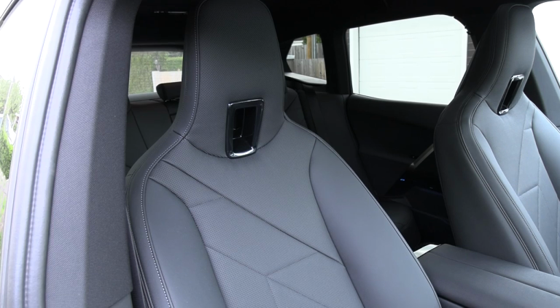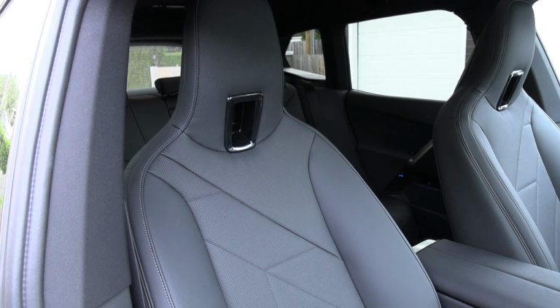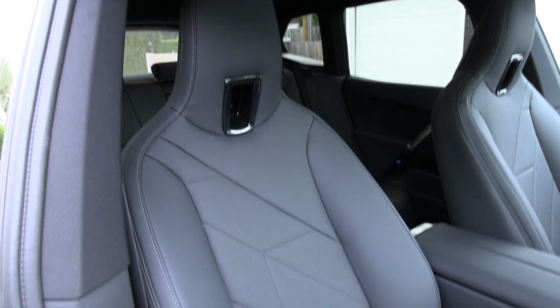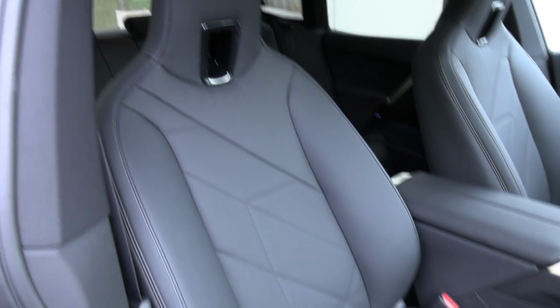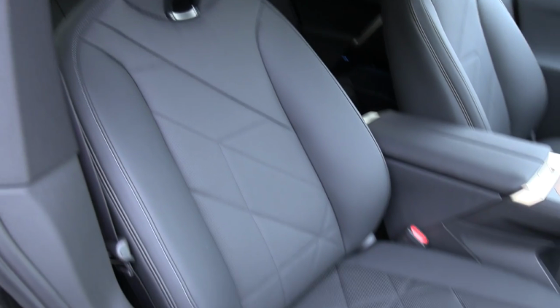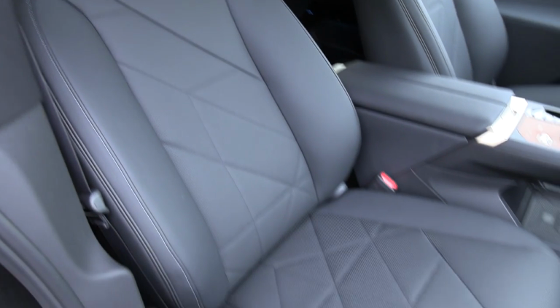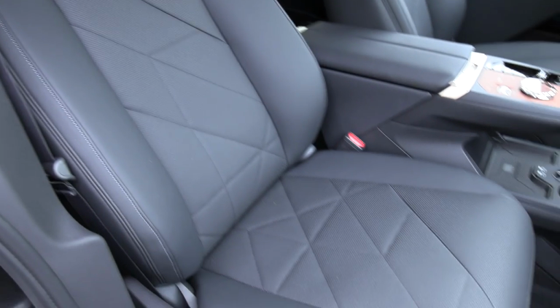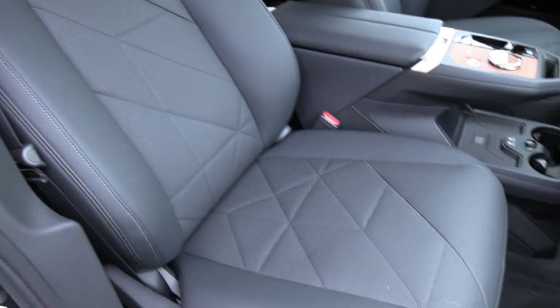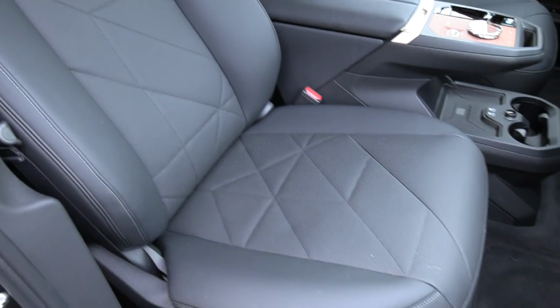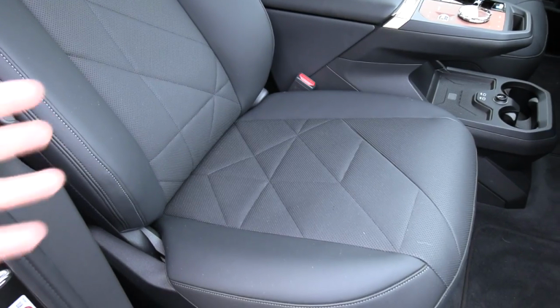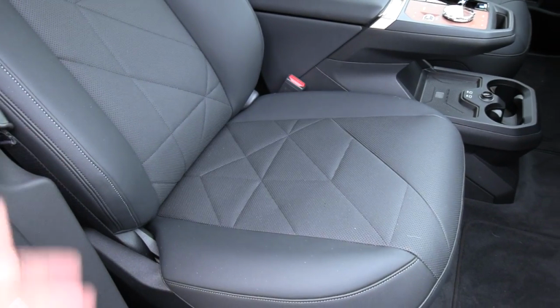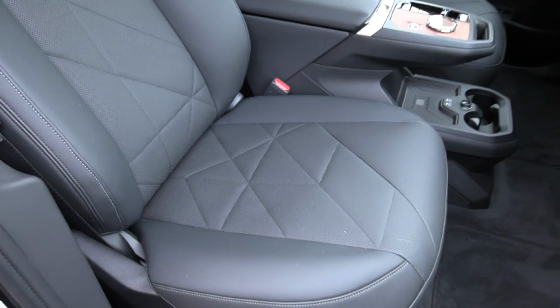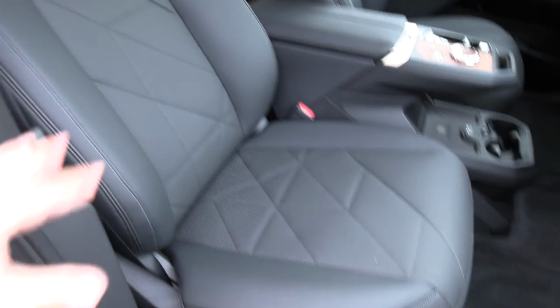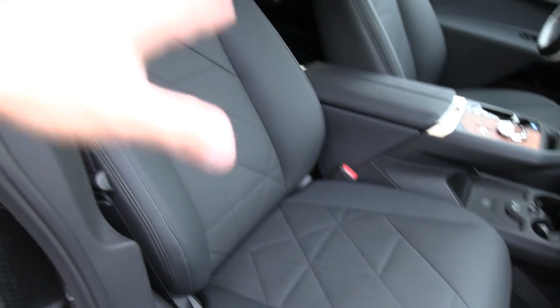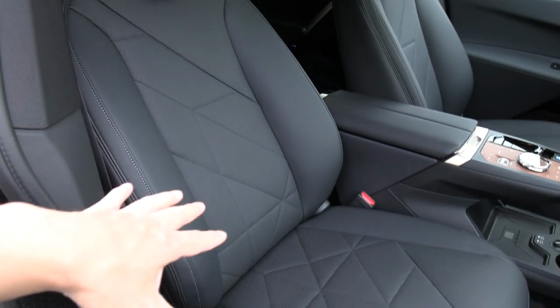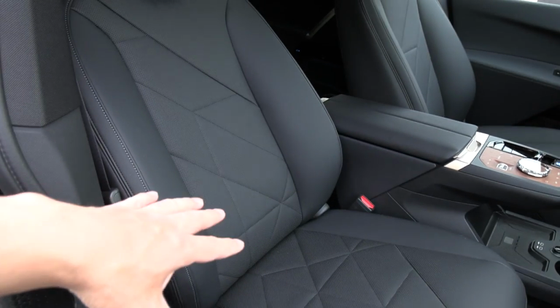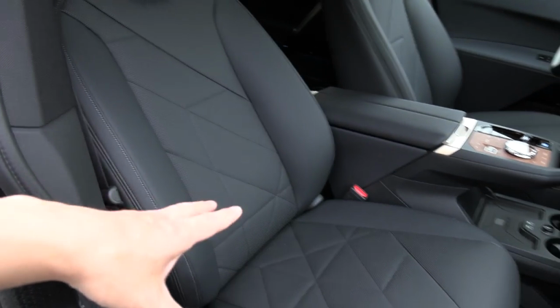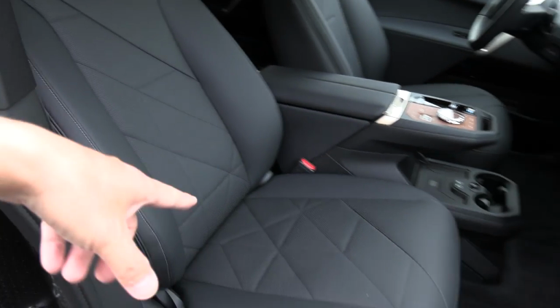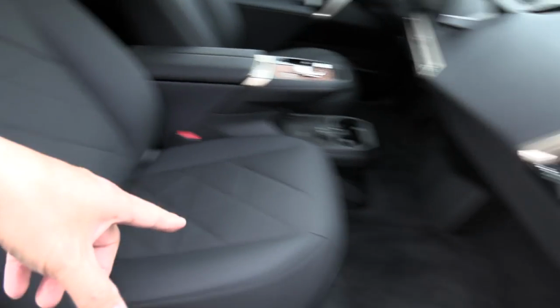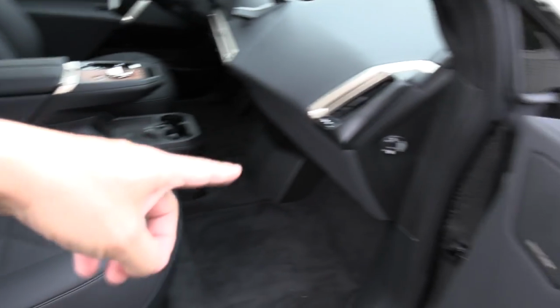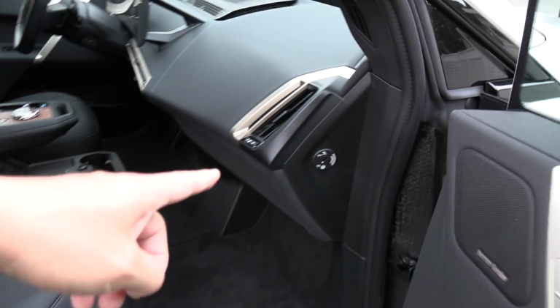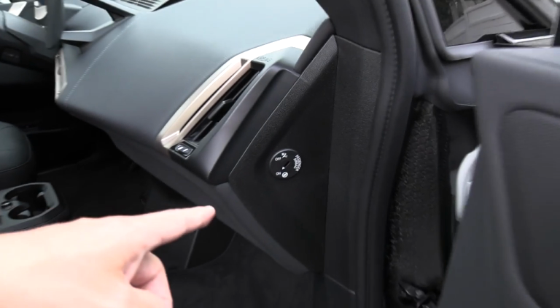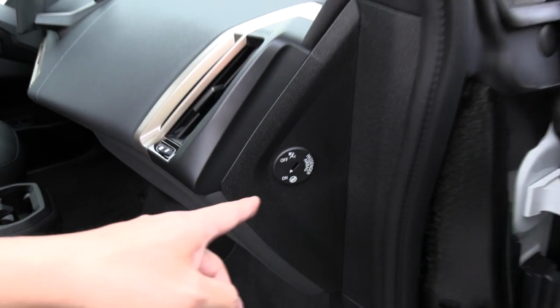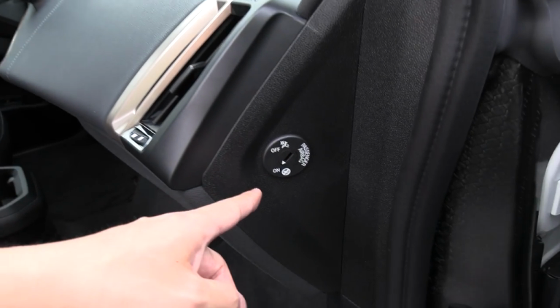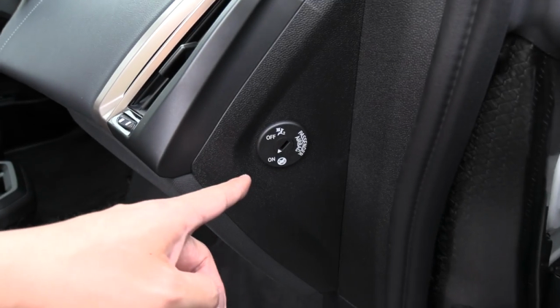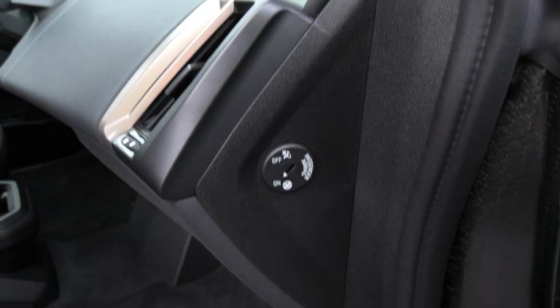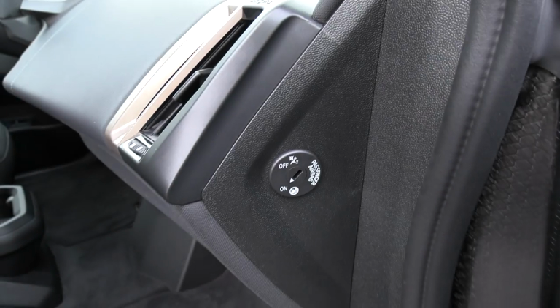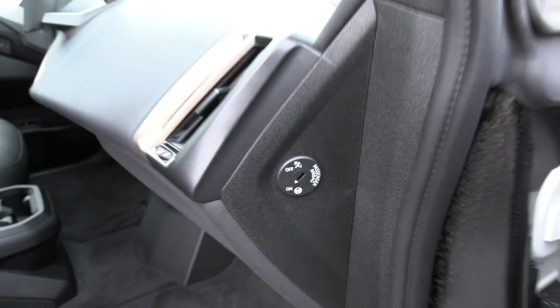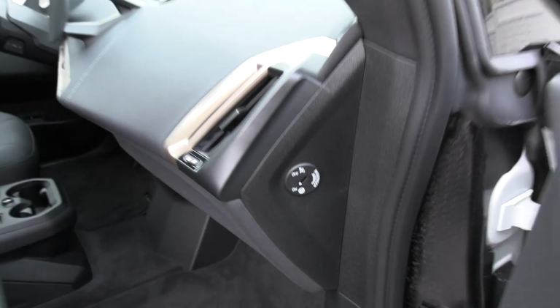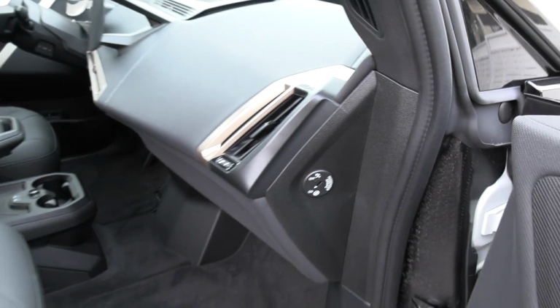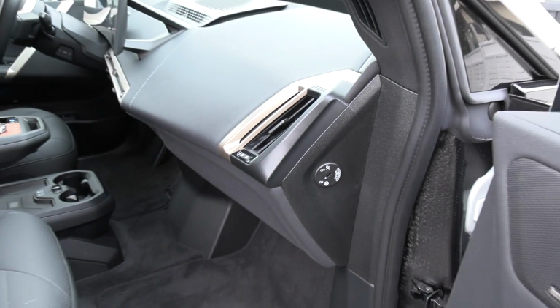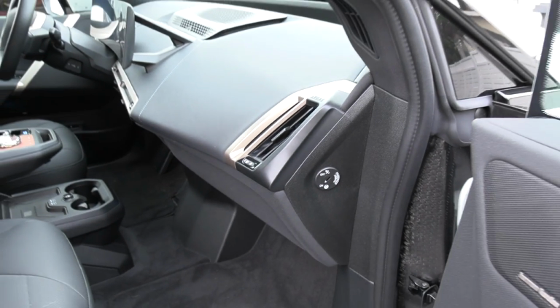The front seat doesn't have isofix — not many cars have isofix in the front. But if you want to put the baby seat here with the belt, here's the button for disabling the passenger airbag. I think this is a common spot to have it.